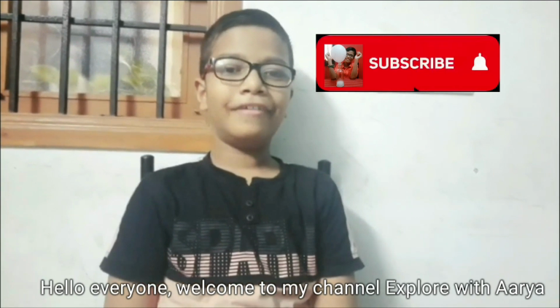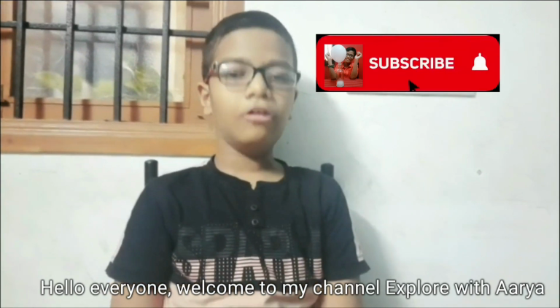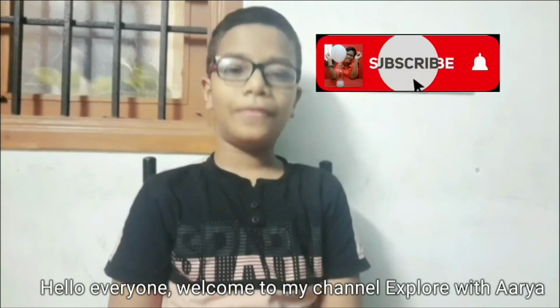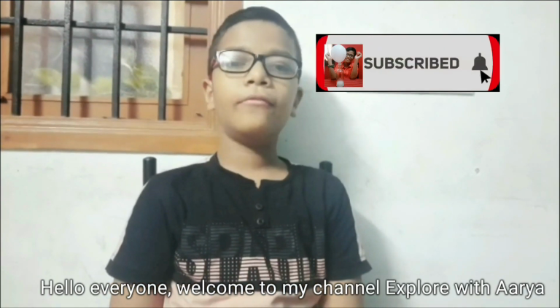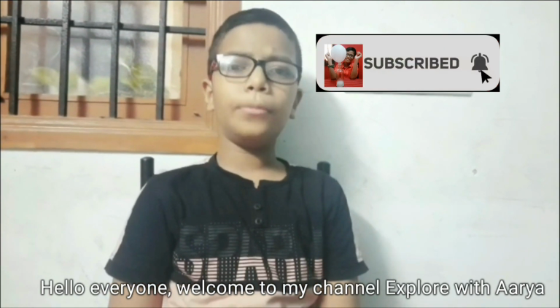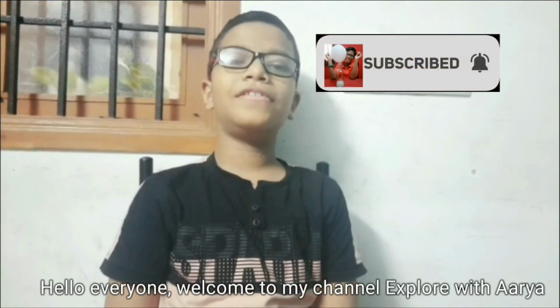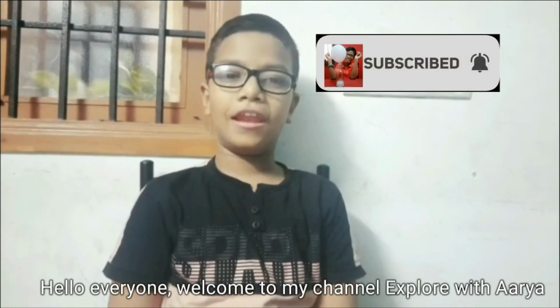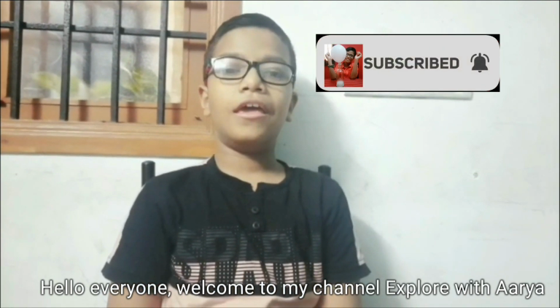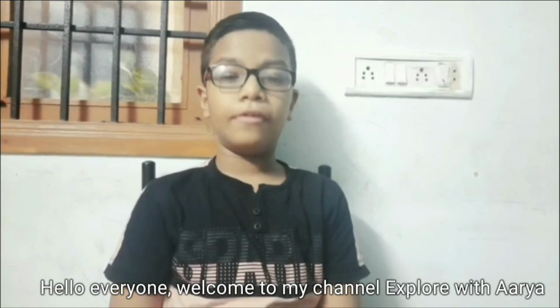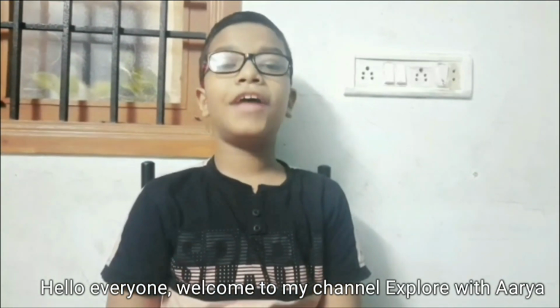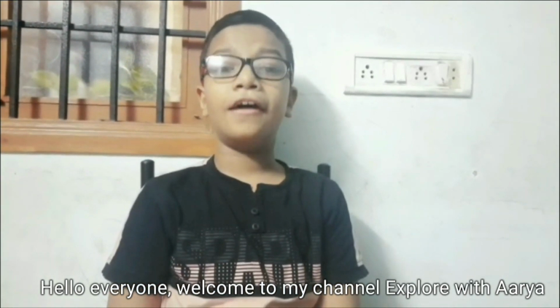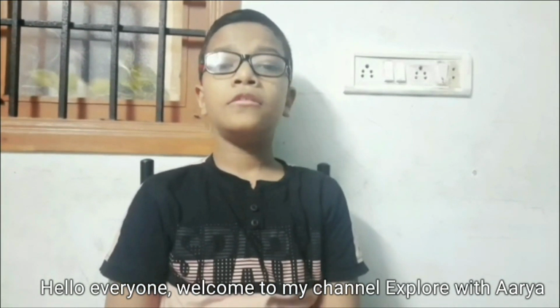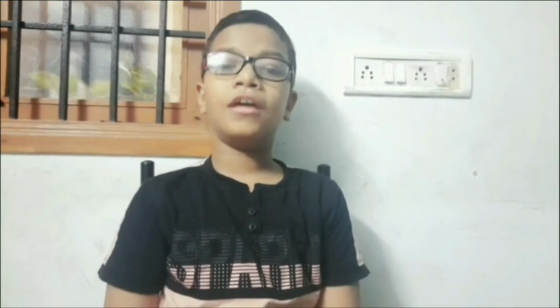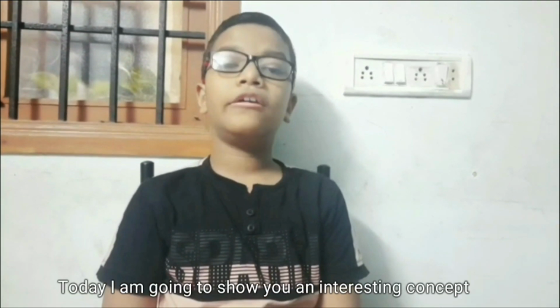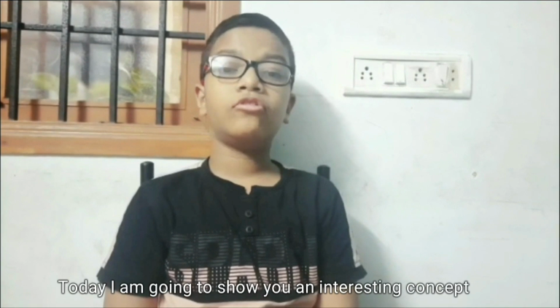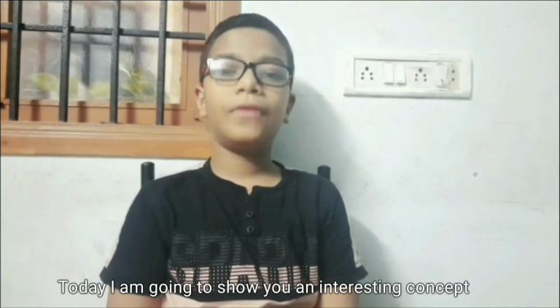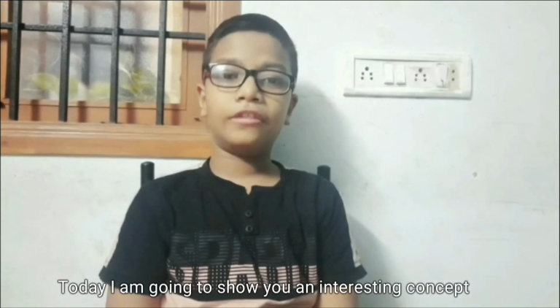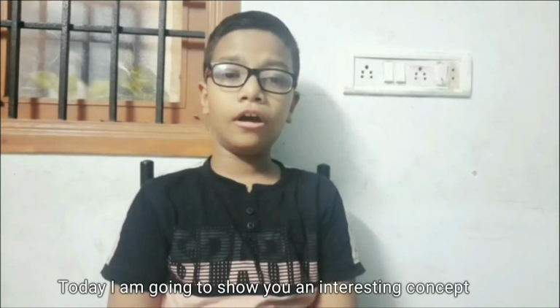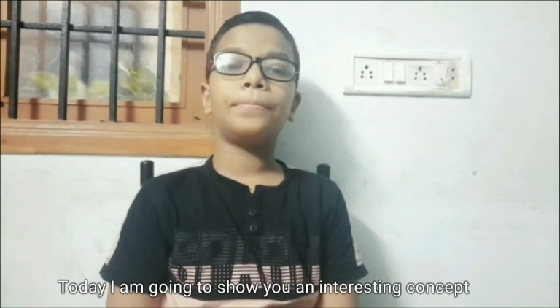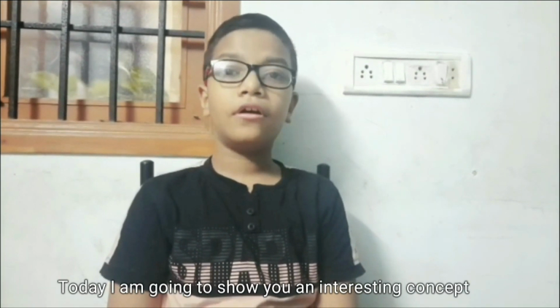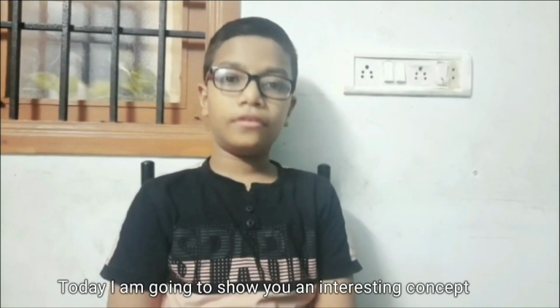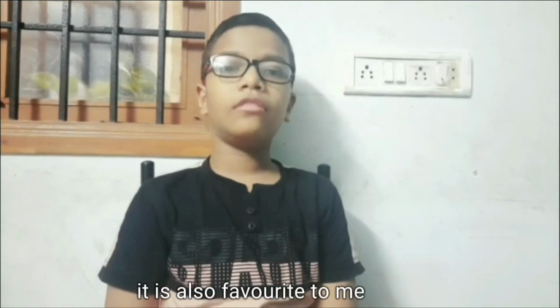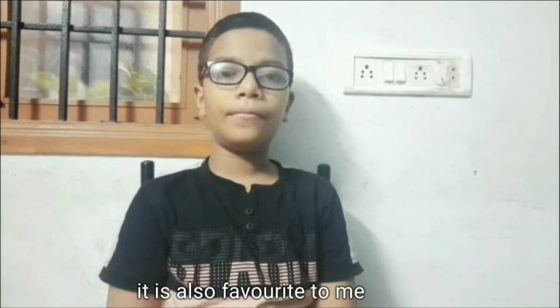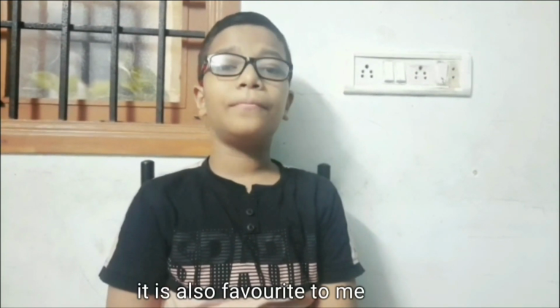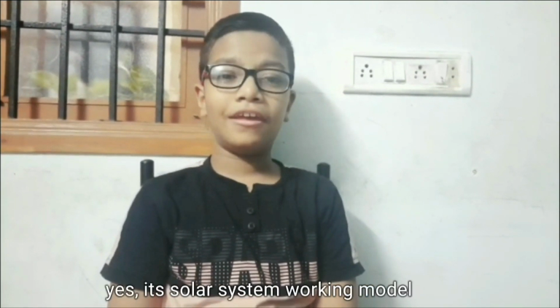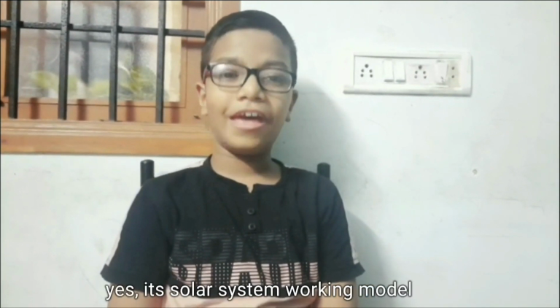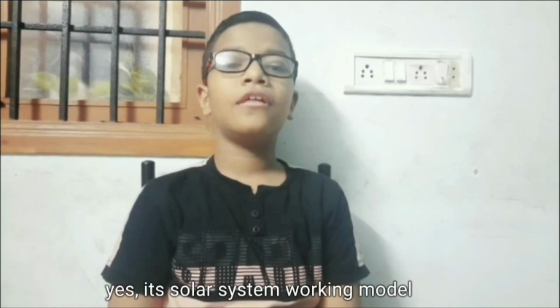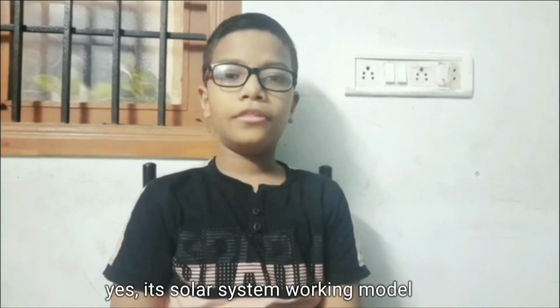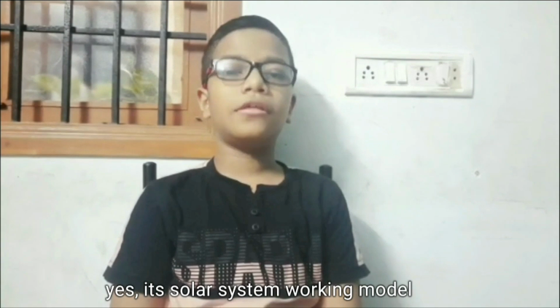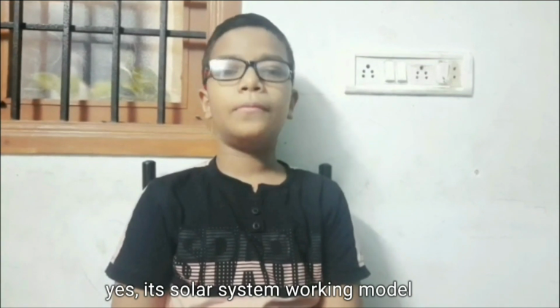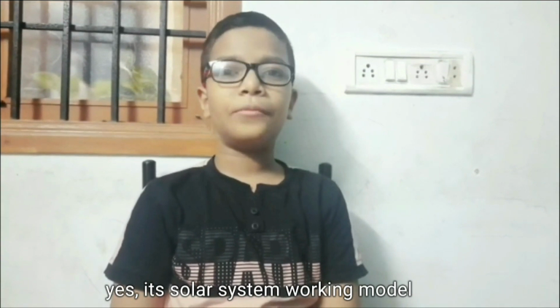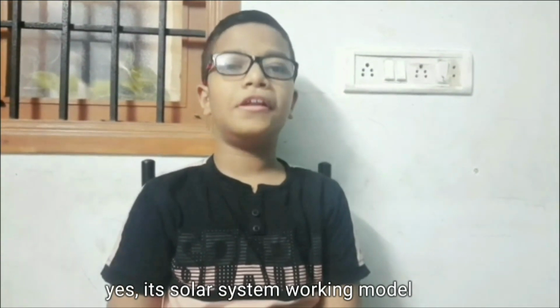Hello everyone, welcome to my channel, Exploratoria. Today, I am going to show you an interesting concept, which is also a favorite of mine. Yes, it is the solar system working model.